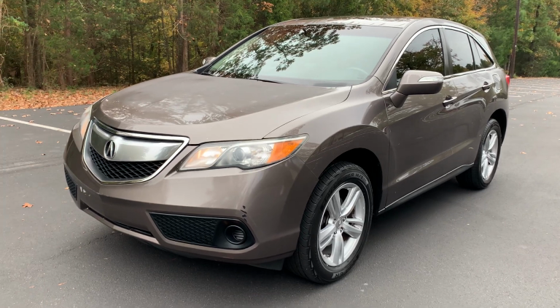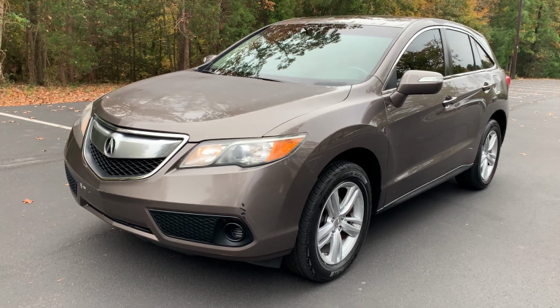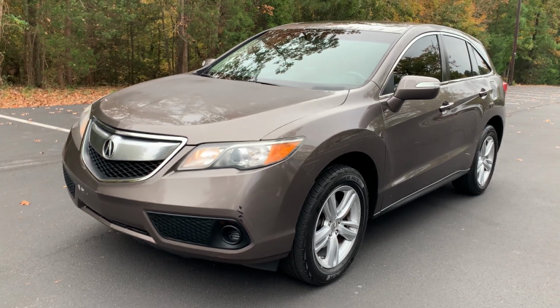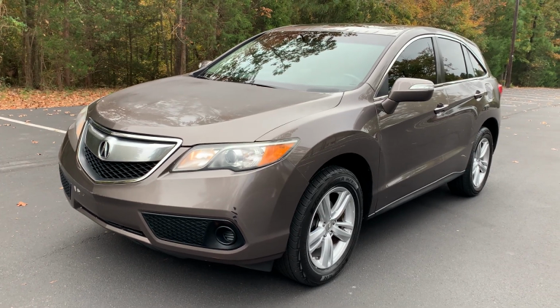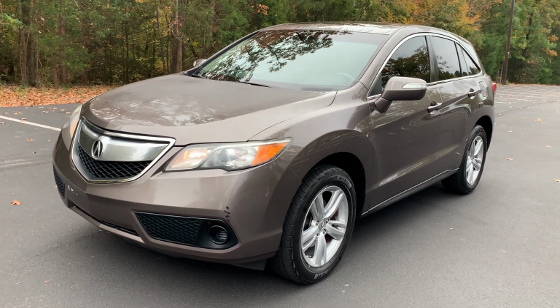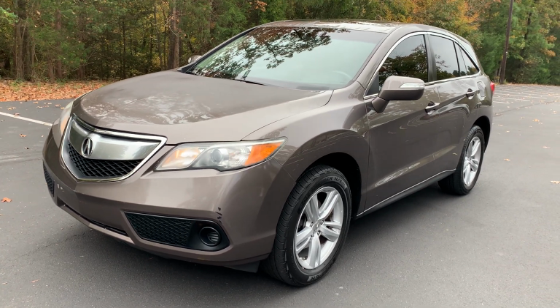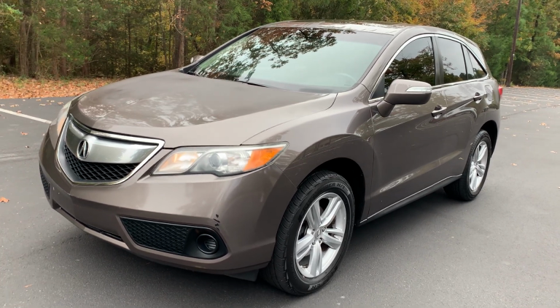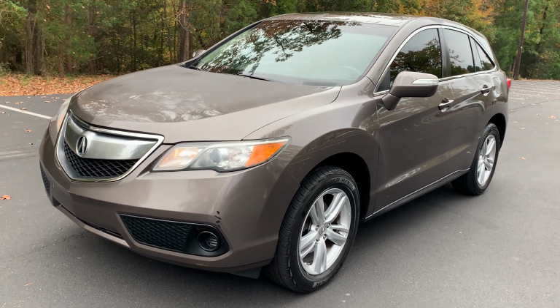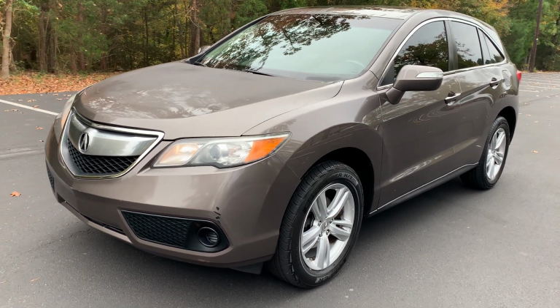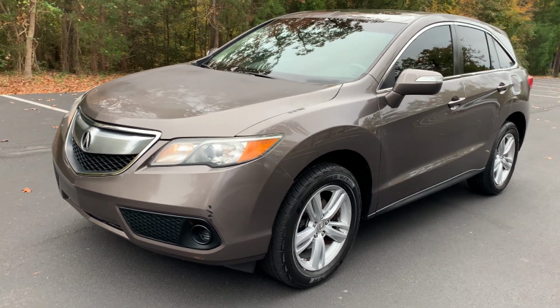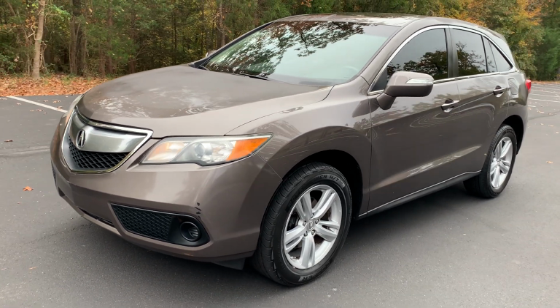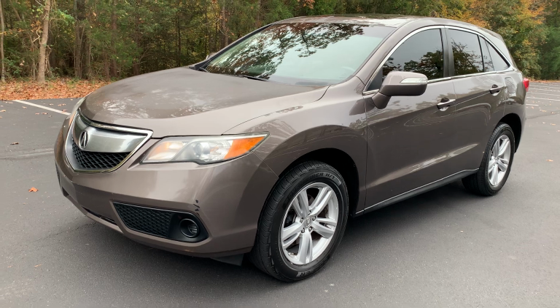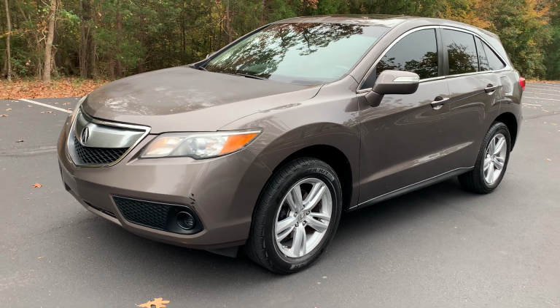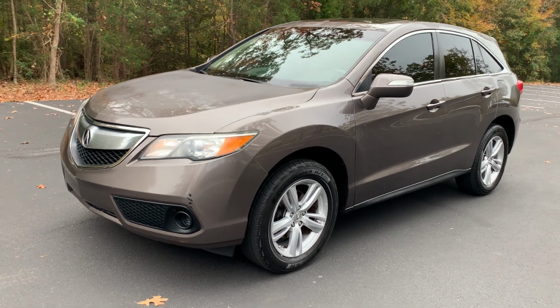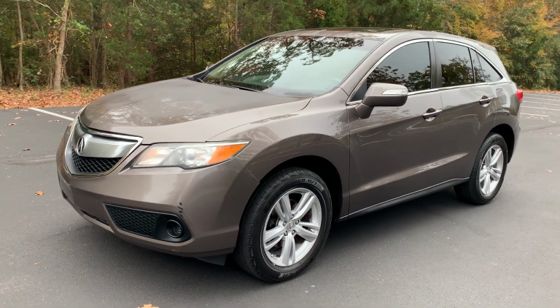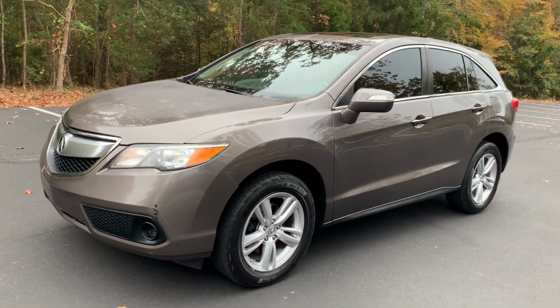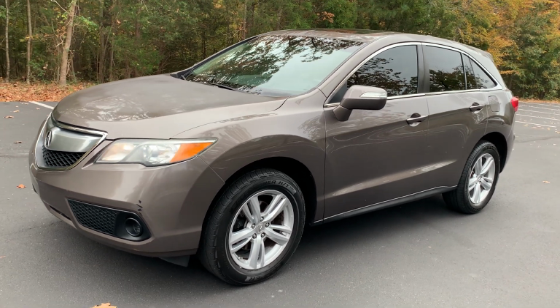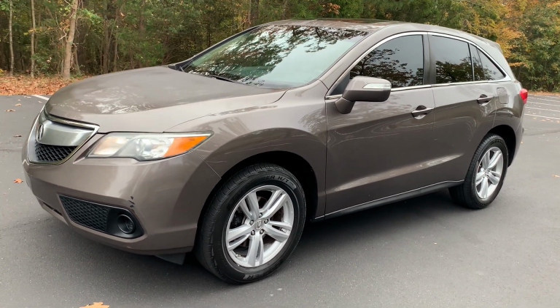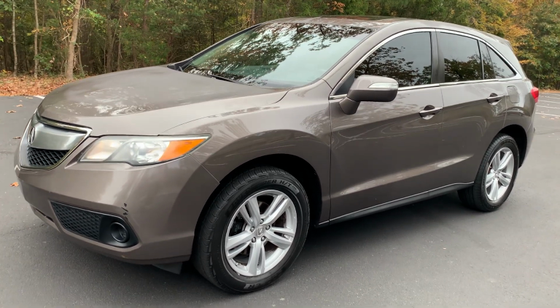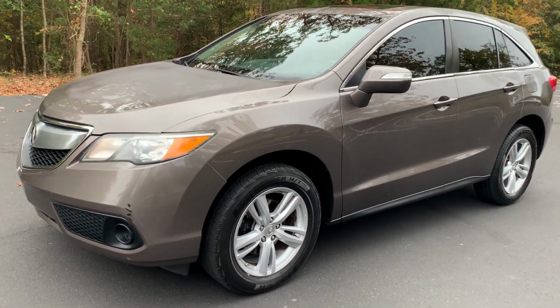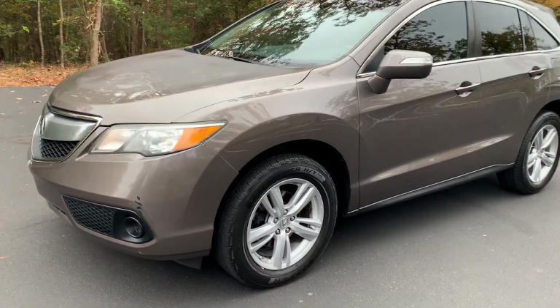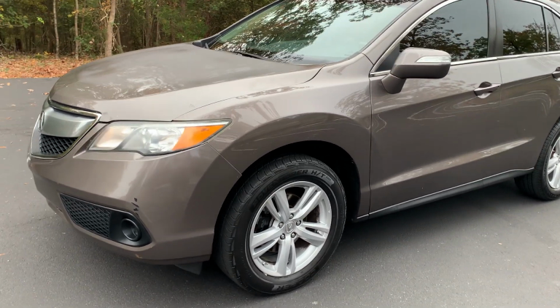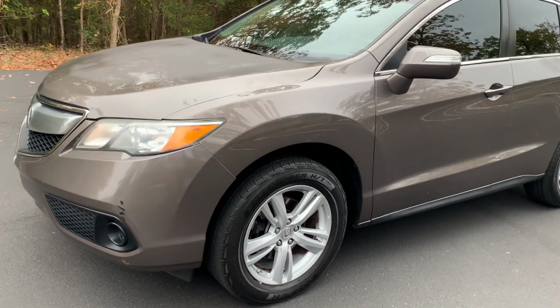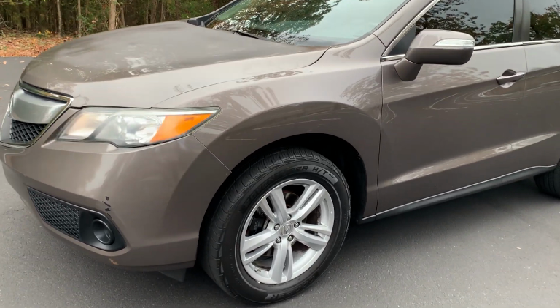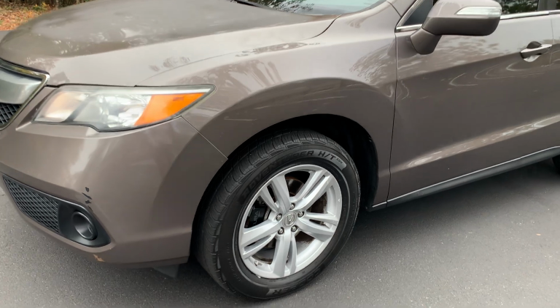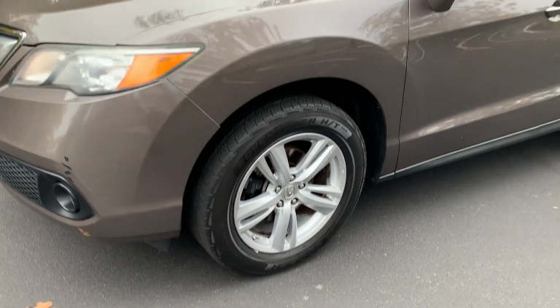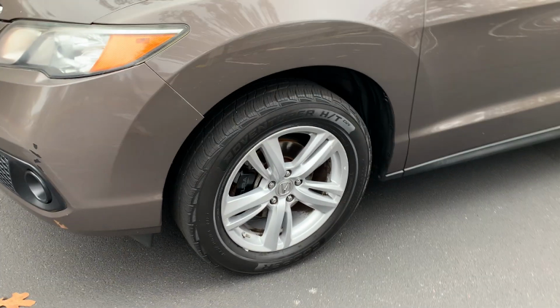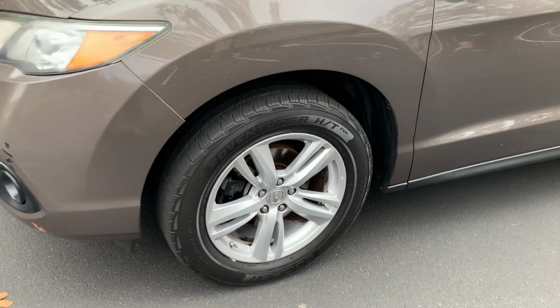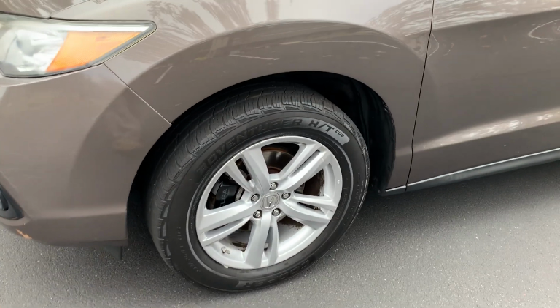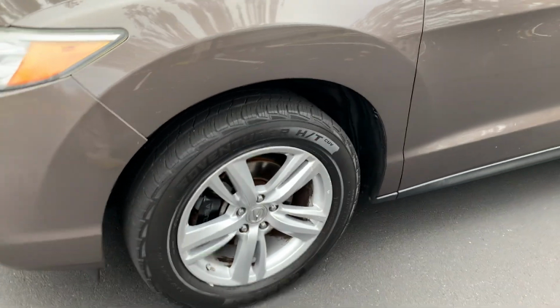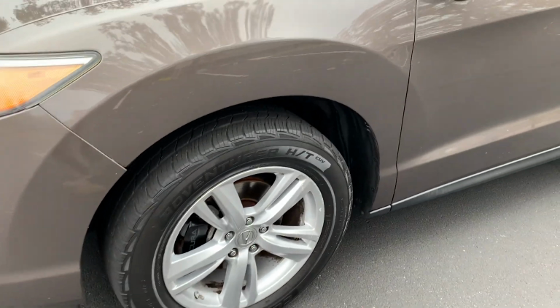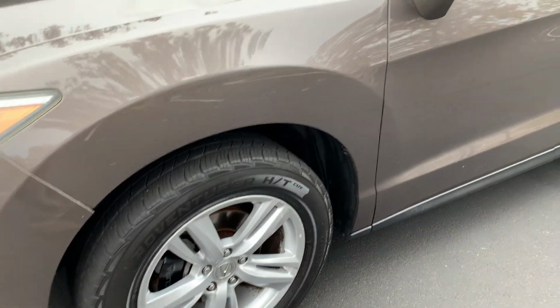We have a 2013 Acura RDX for sale. It has a 3.5 liter V6 engine. It is two-wheel drive, last owned in South Carolina, with 20 service history records.